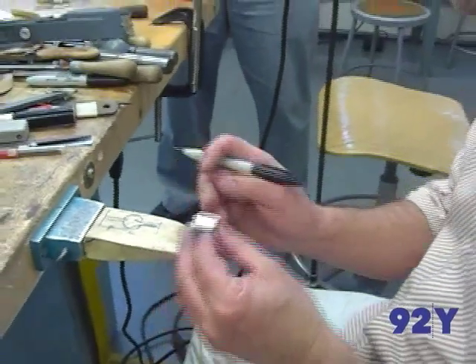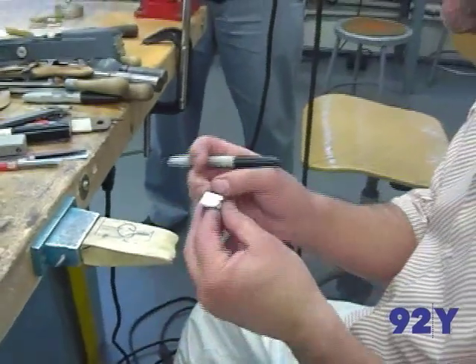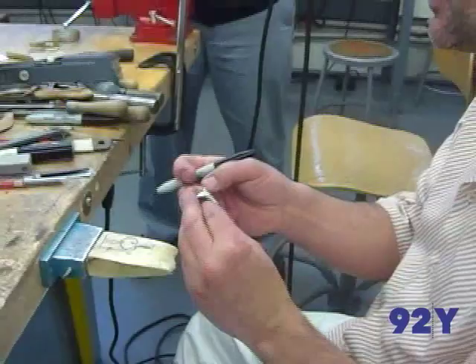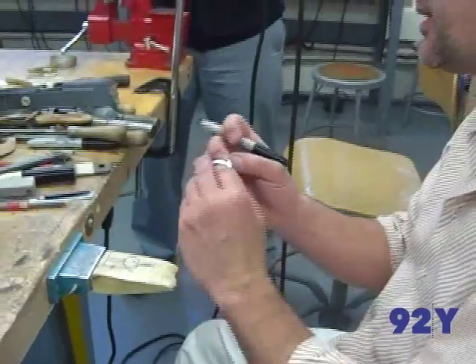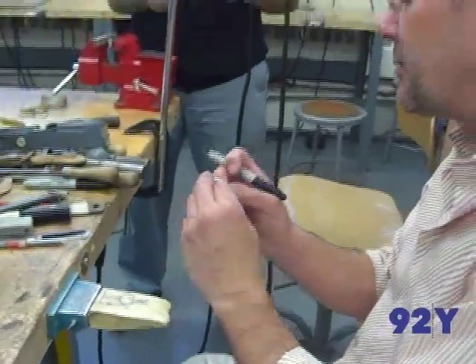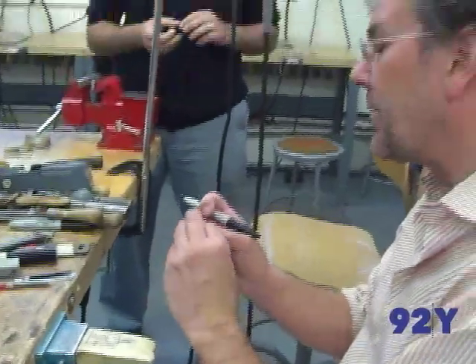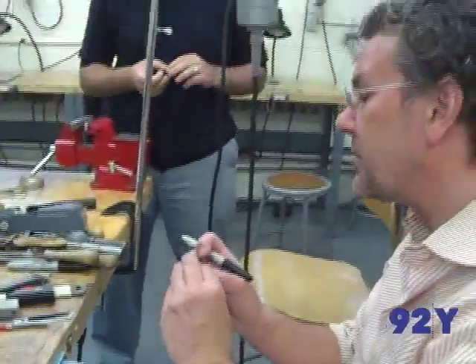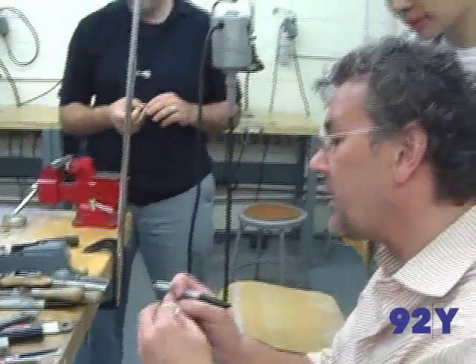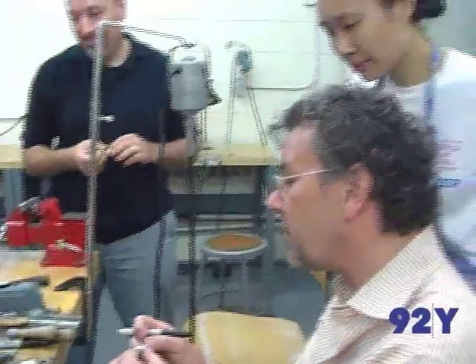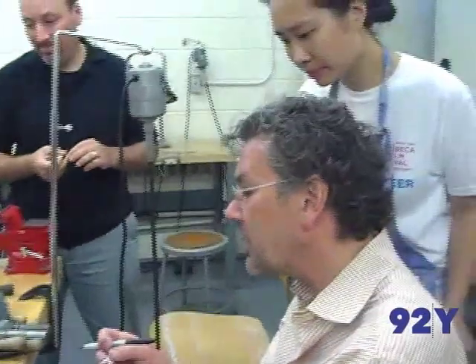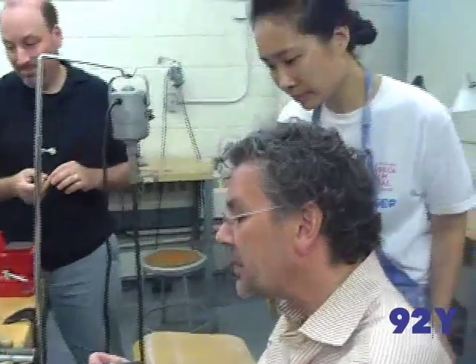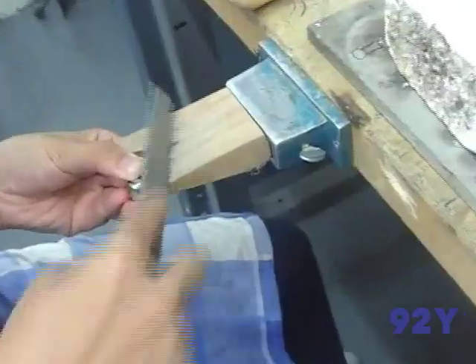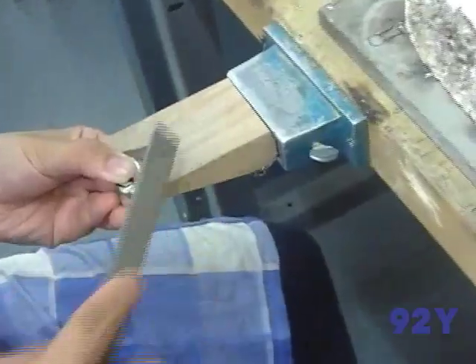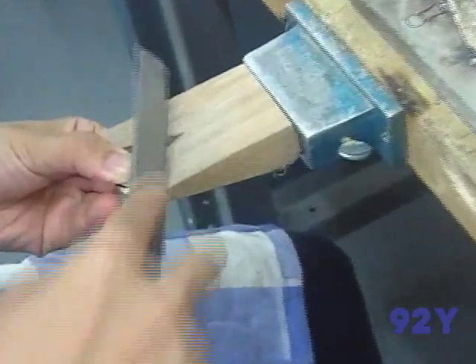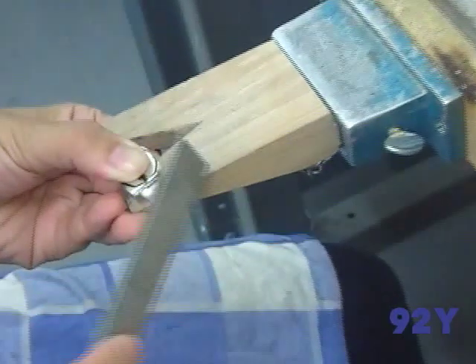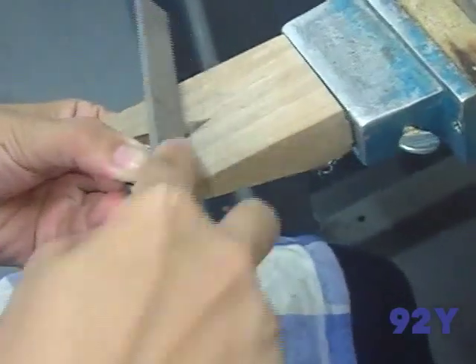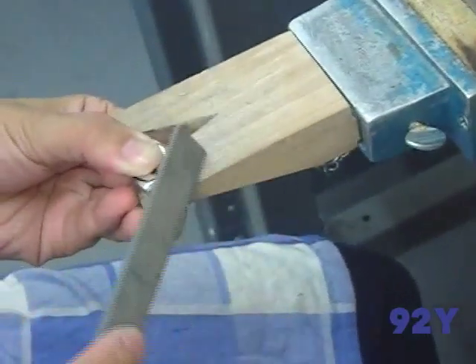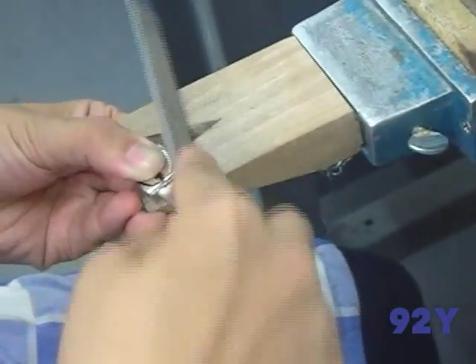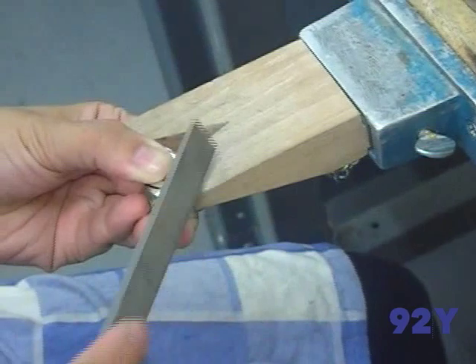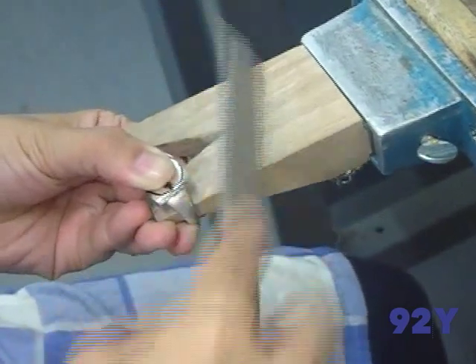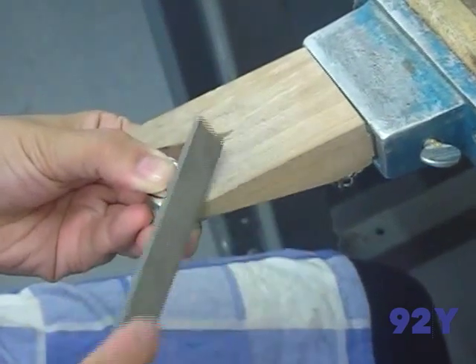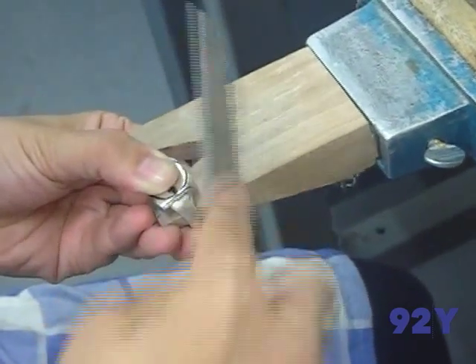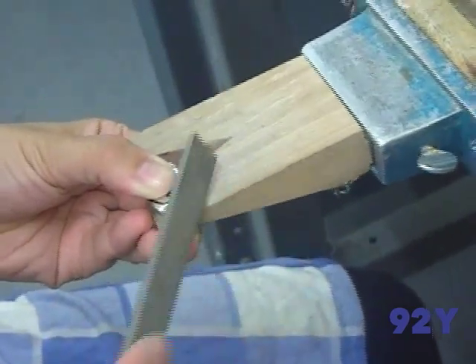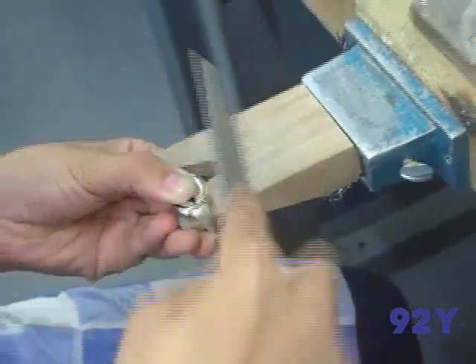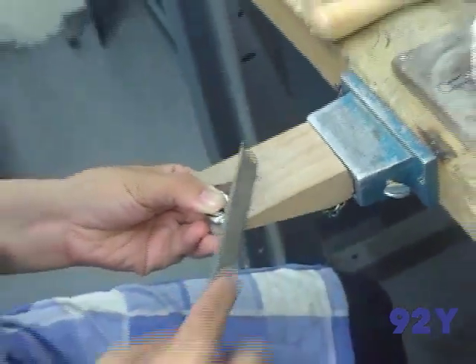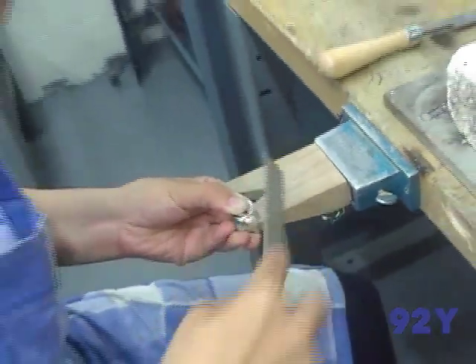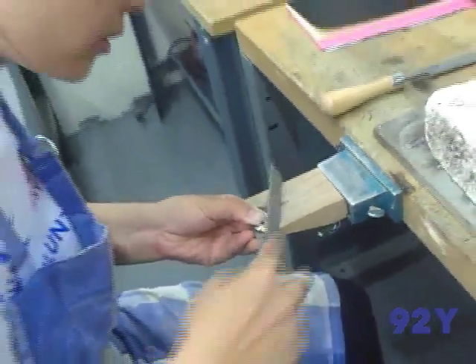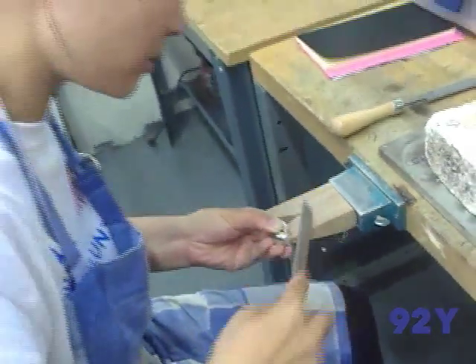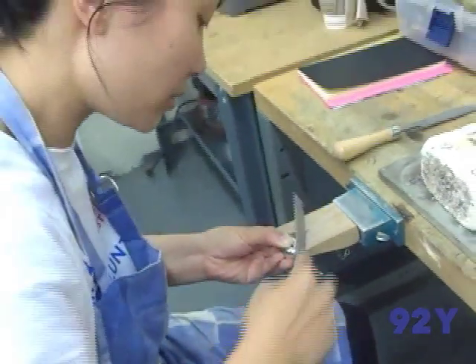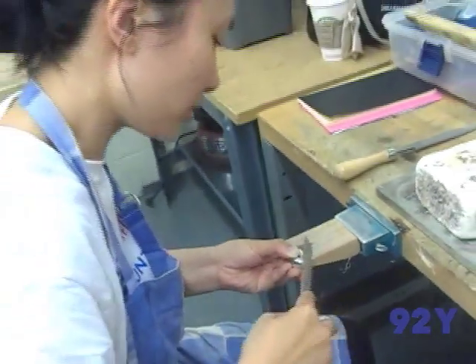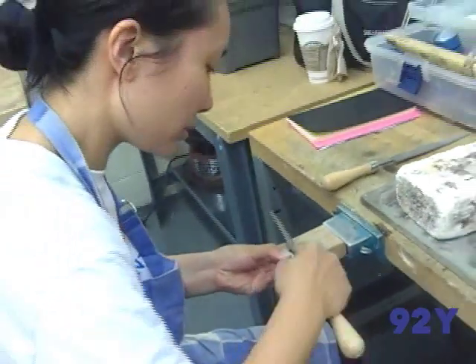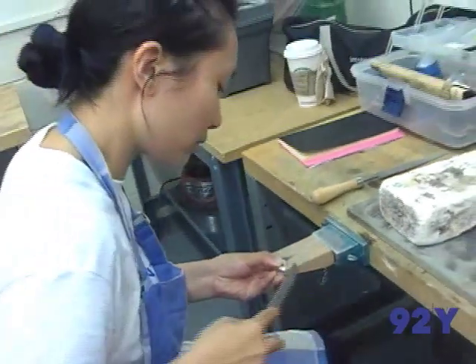So you see where you have to take off more. See, like that one's better — it's wider. Here's all the stone.